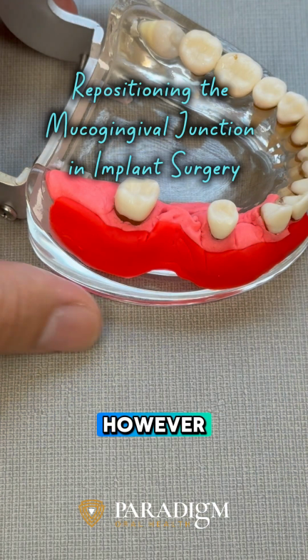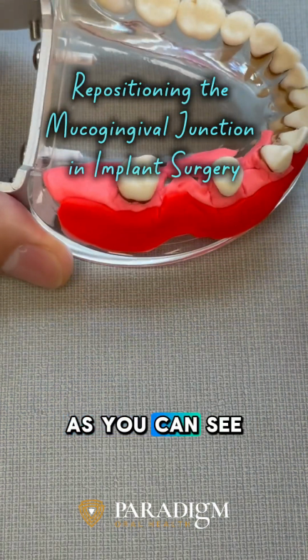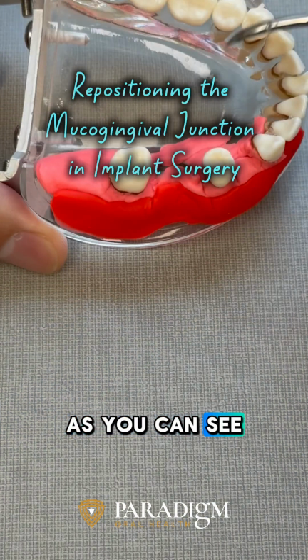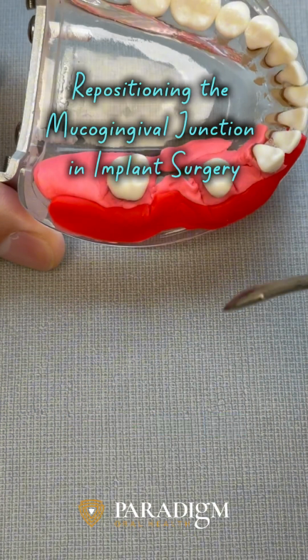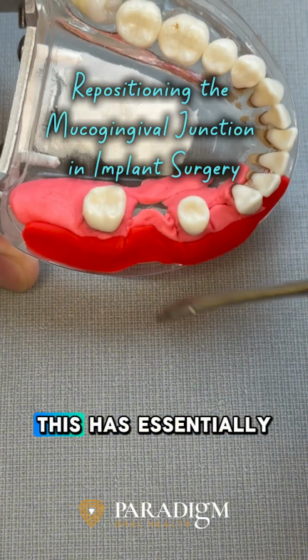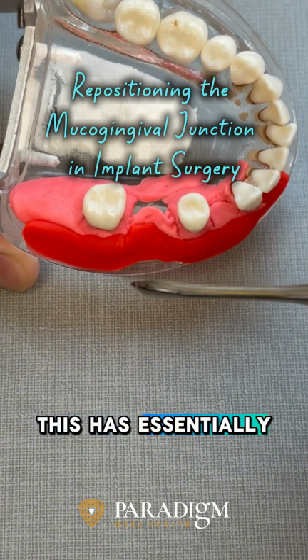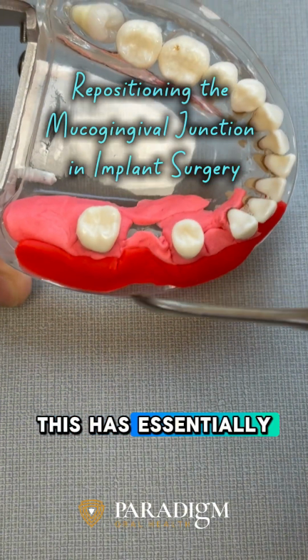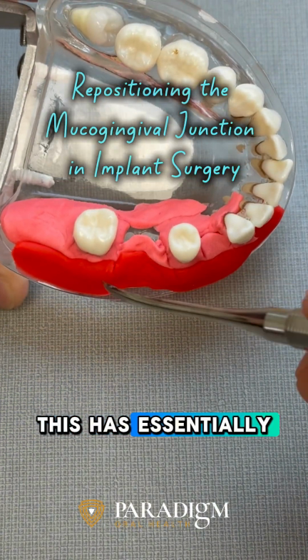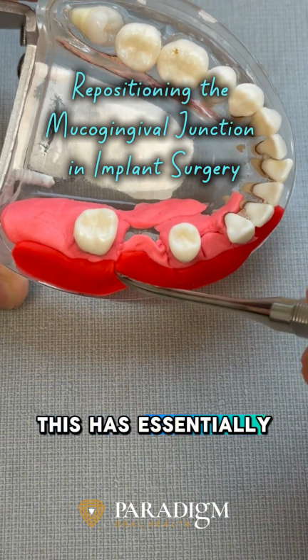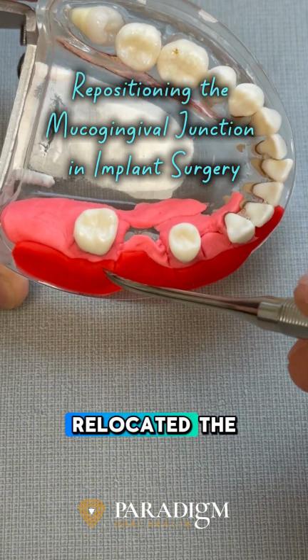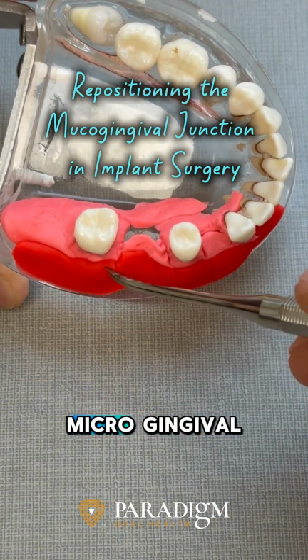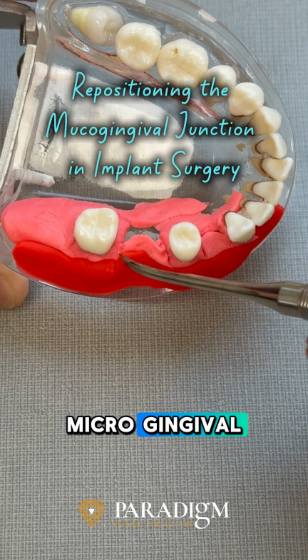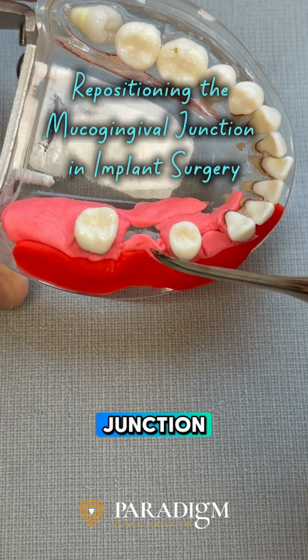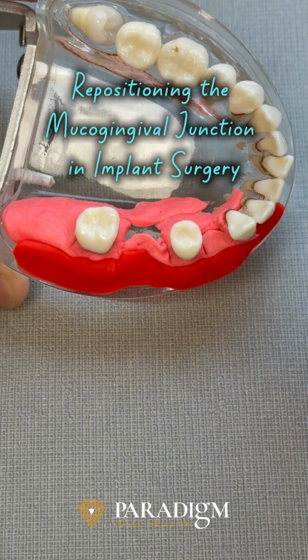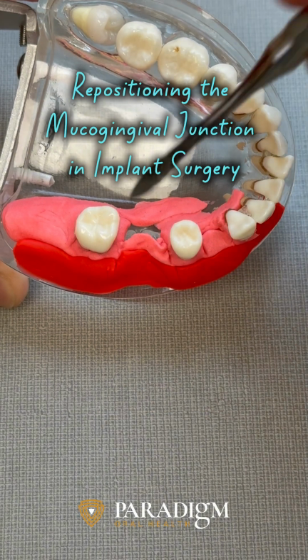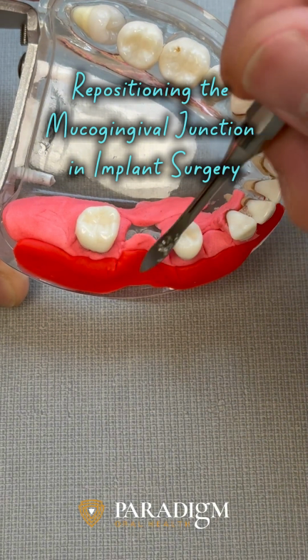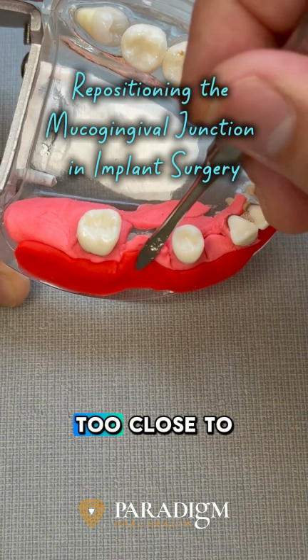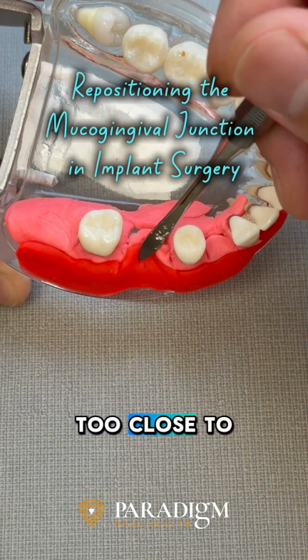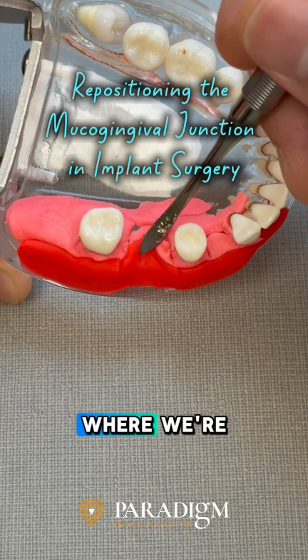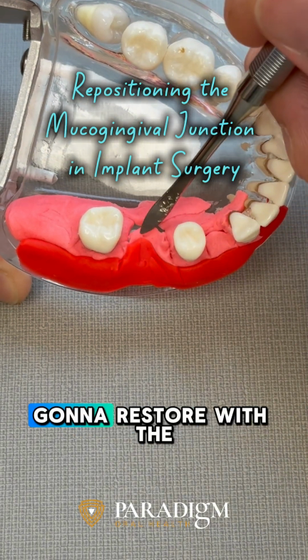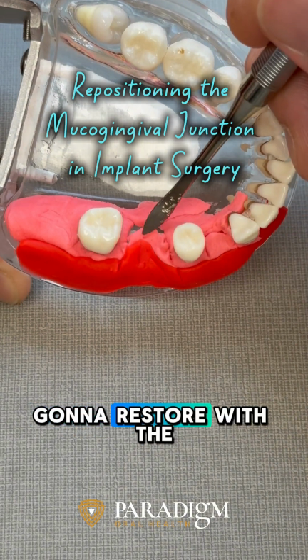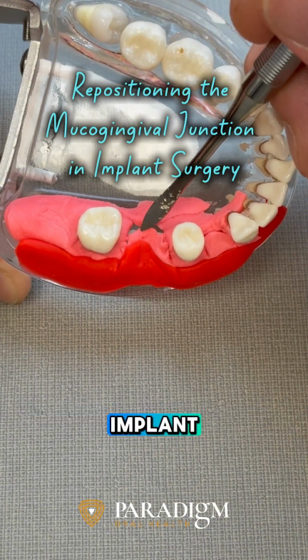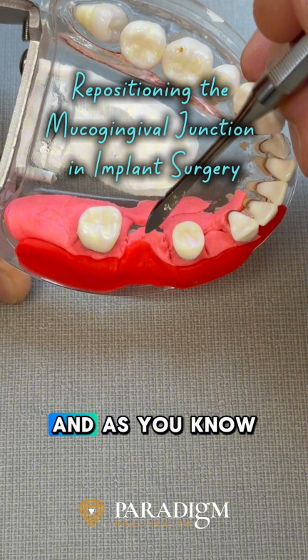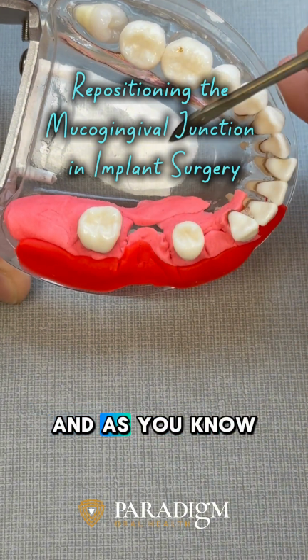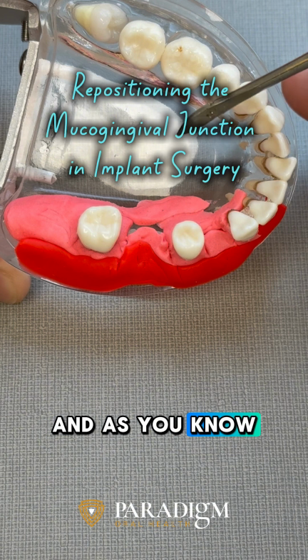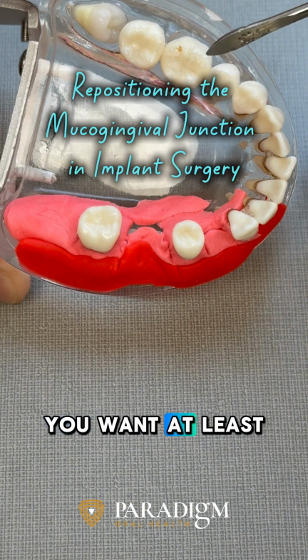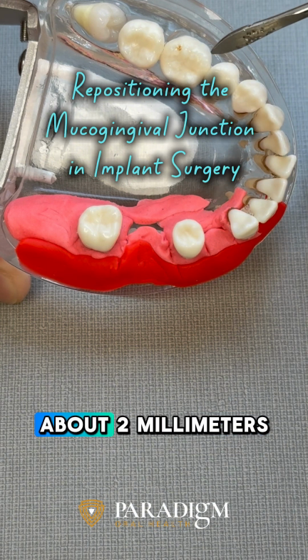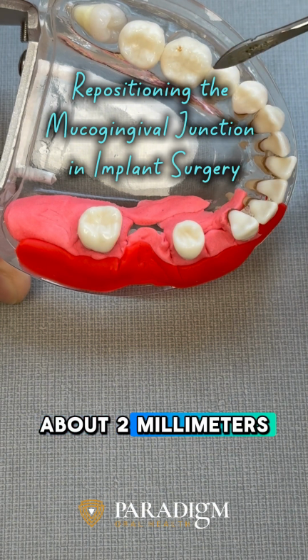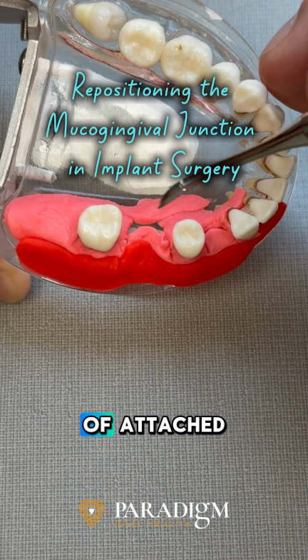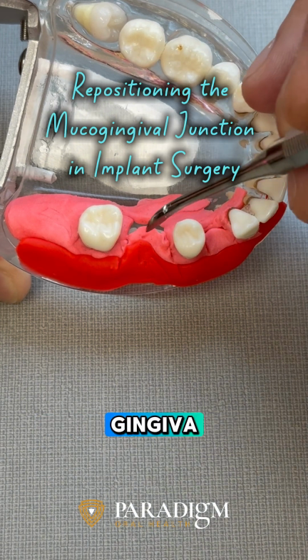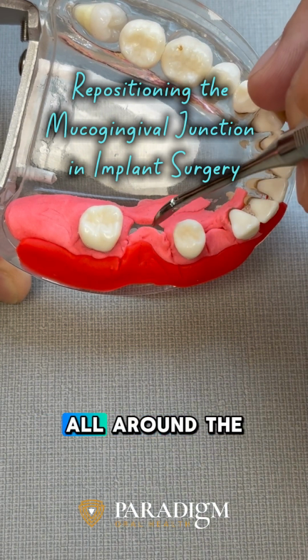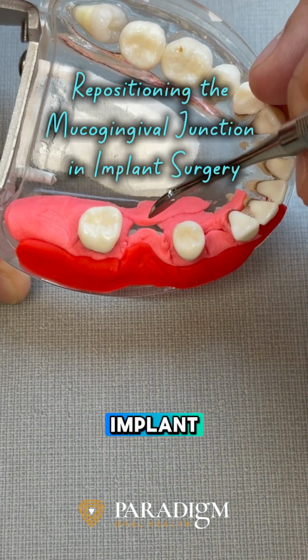As you can see, this has essentially relocated the mucogingival junction too close to where we're going to restore with the implant. And as you know, you want at least about two millimeters of attached gingiva all around the implant.